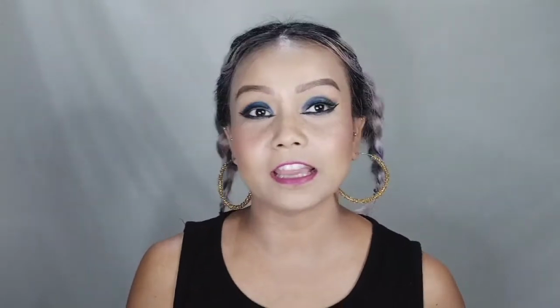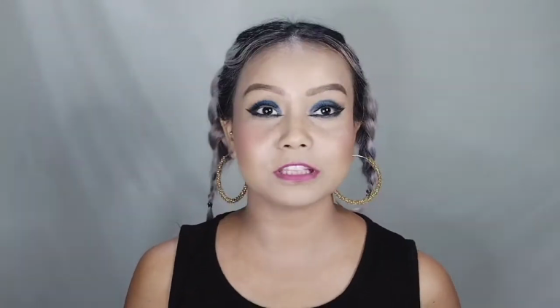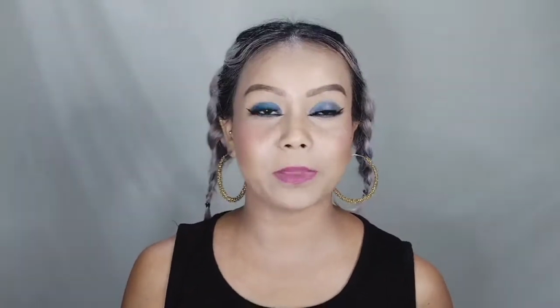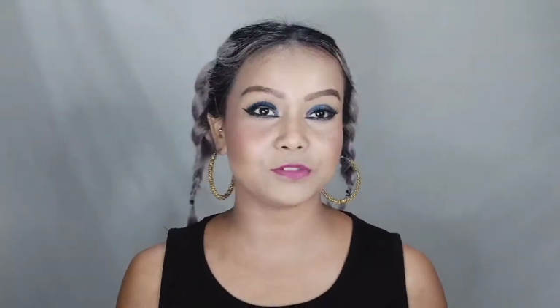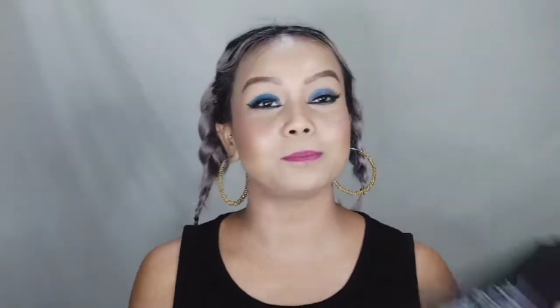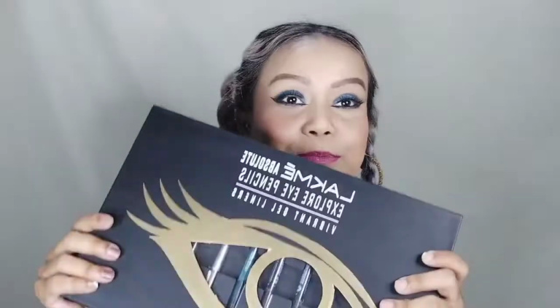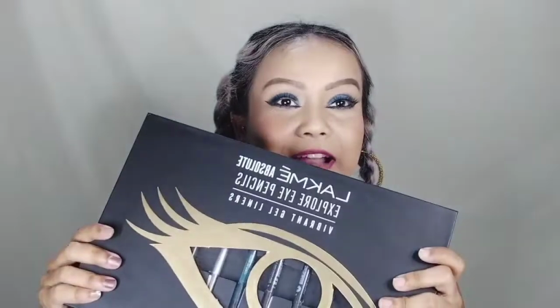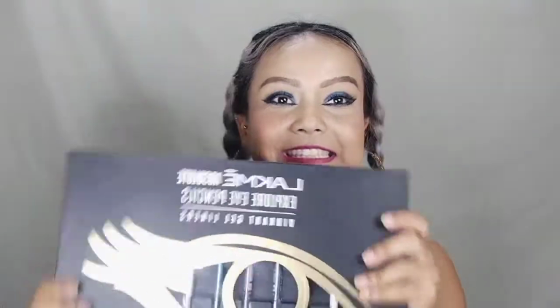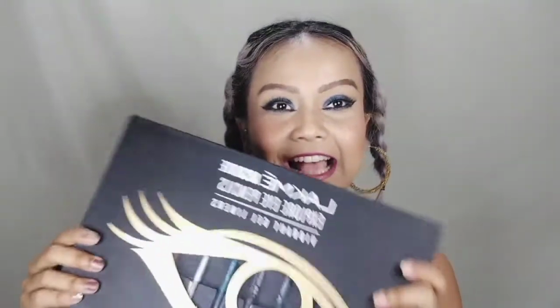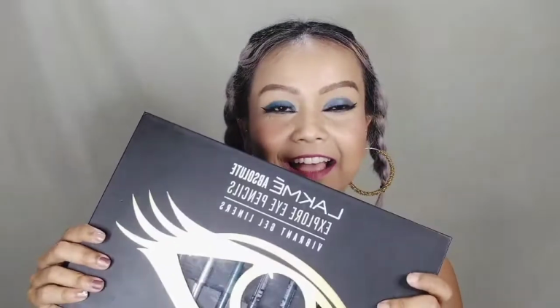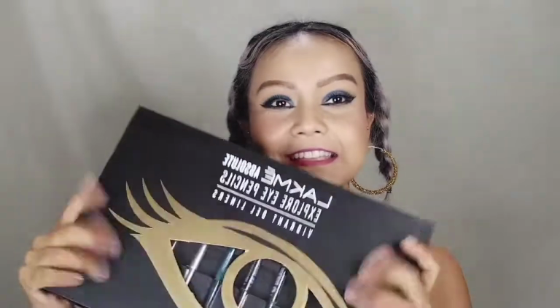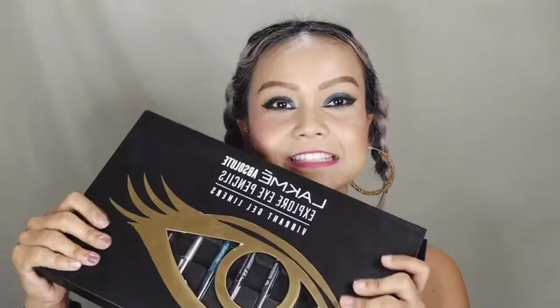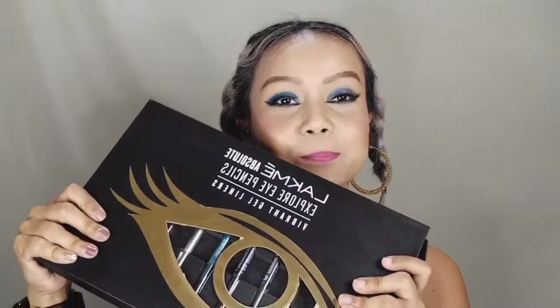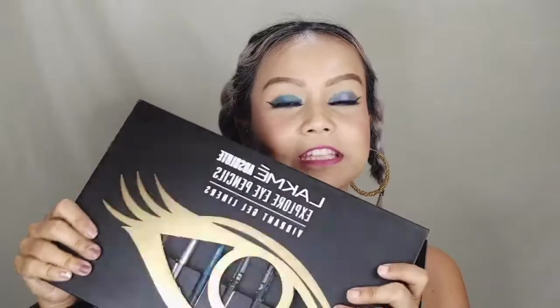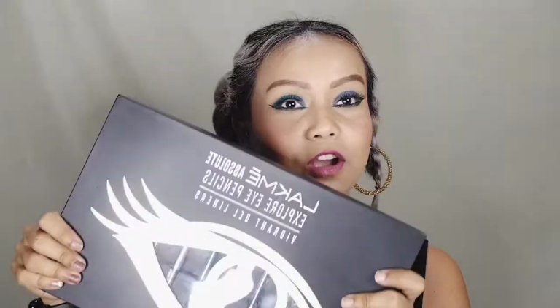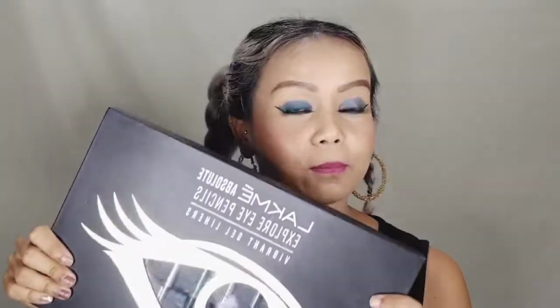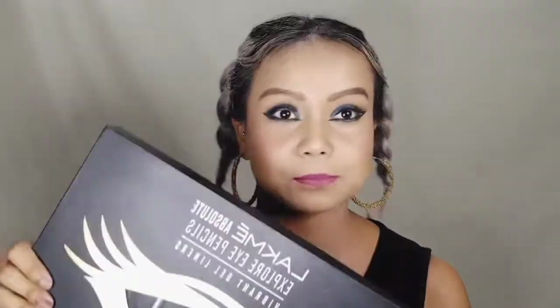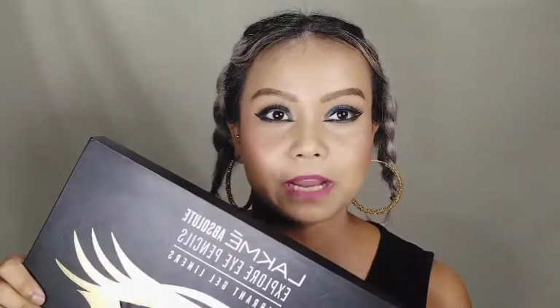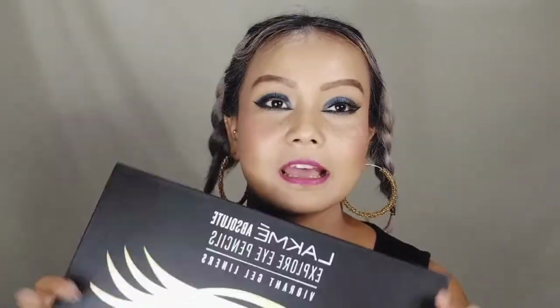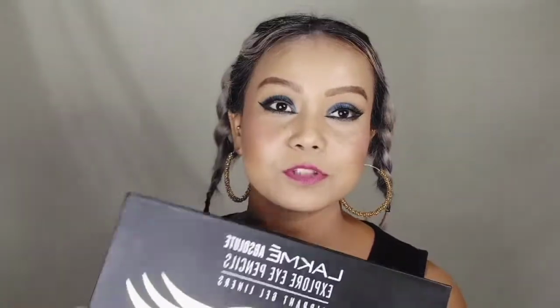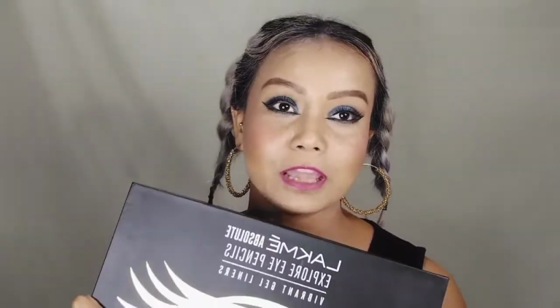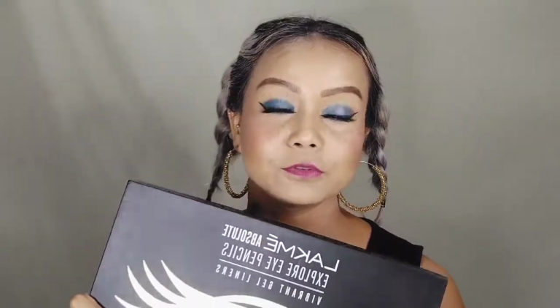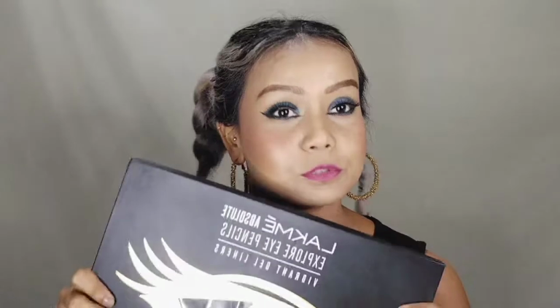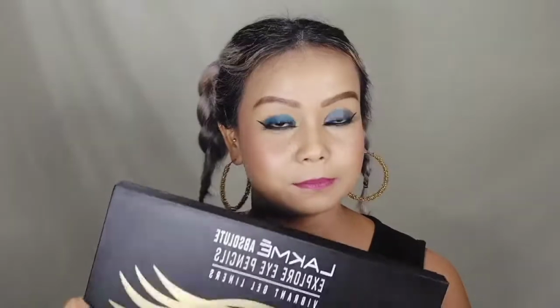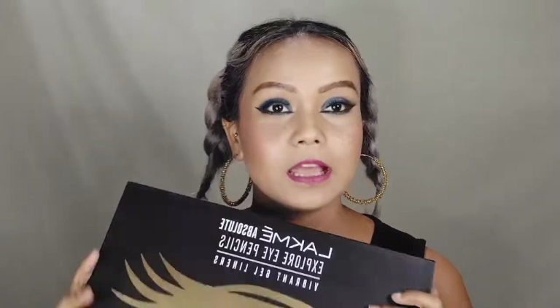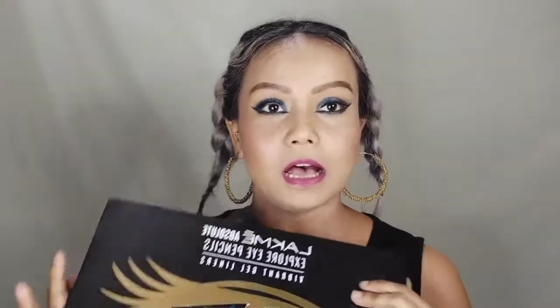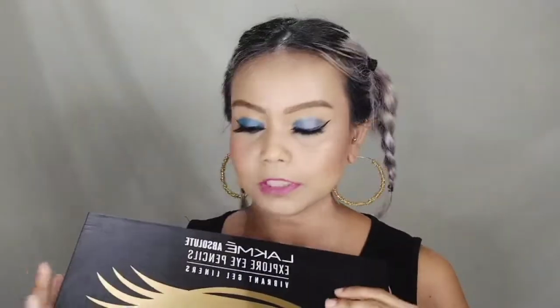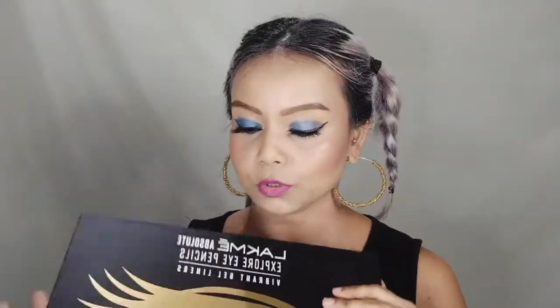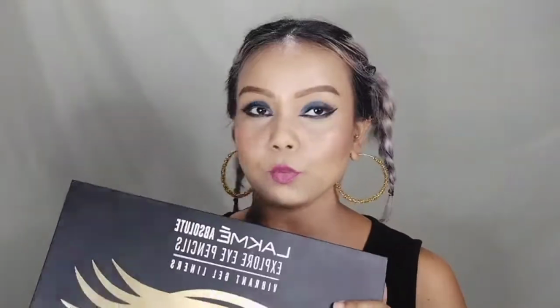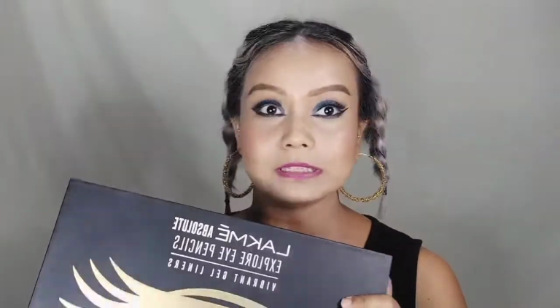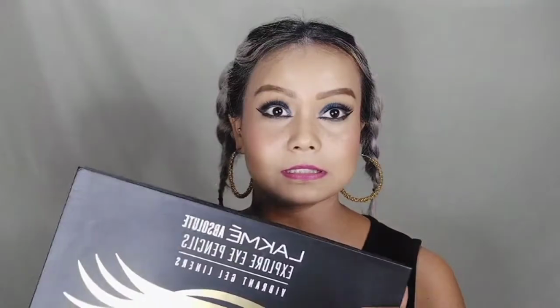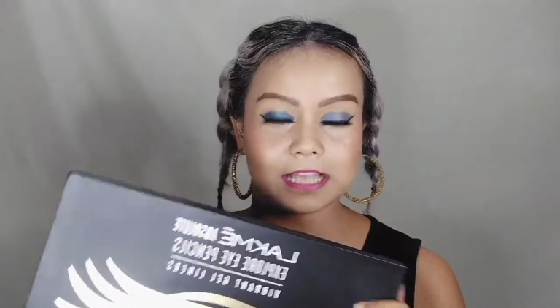I got this package from Like Me brand. I'm so thankful to them and I'm gonna show you what's inside.